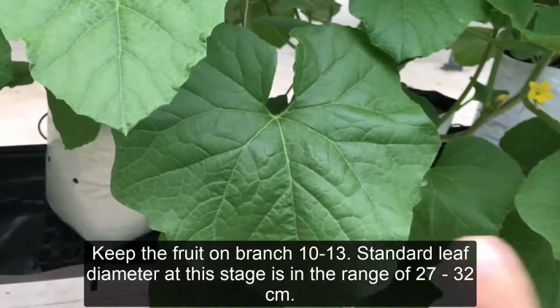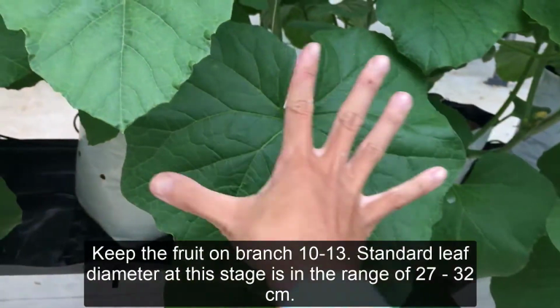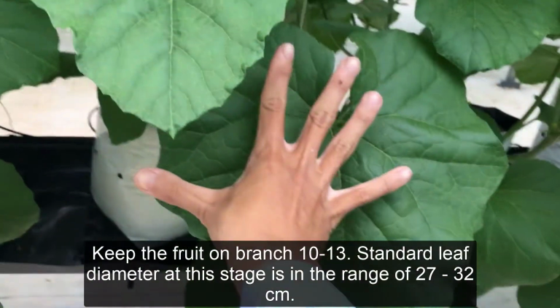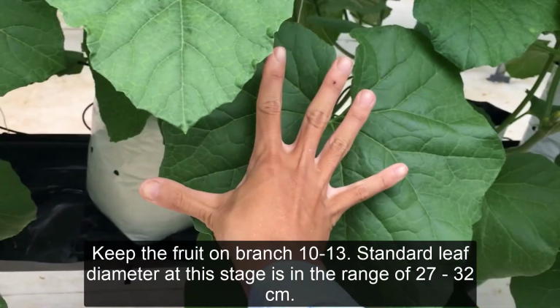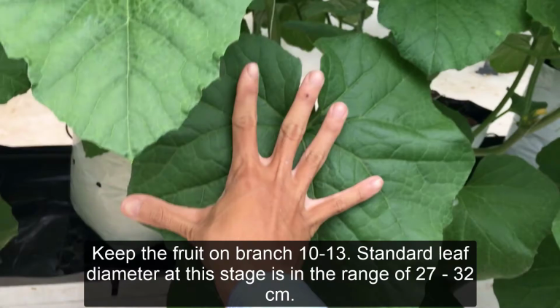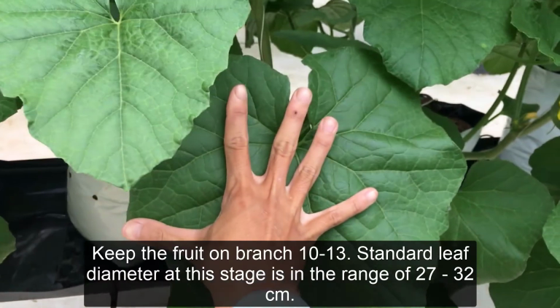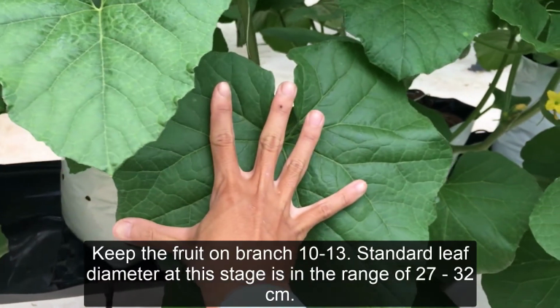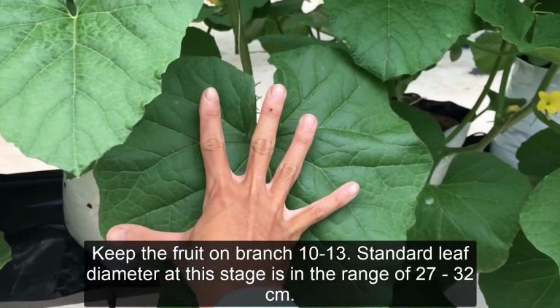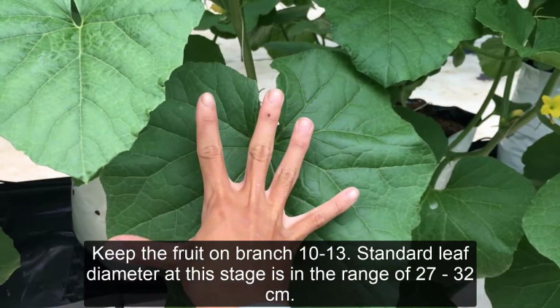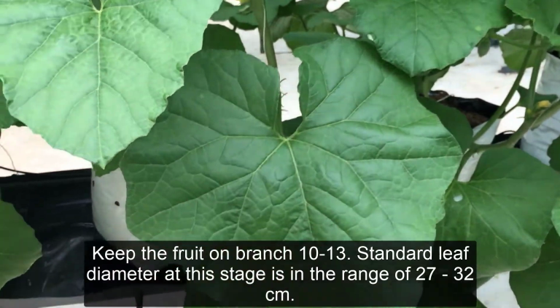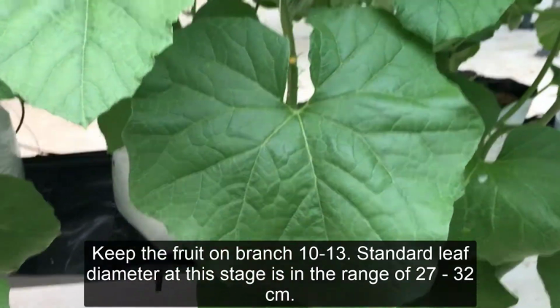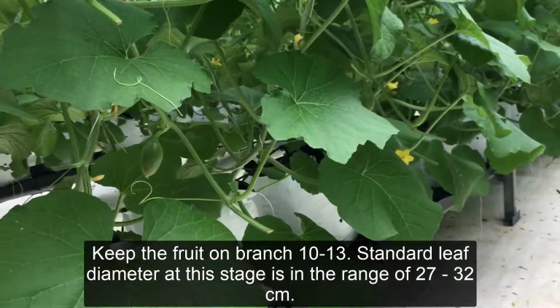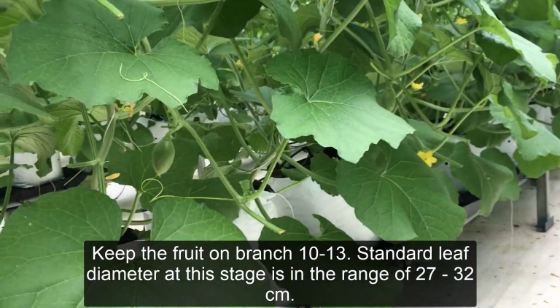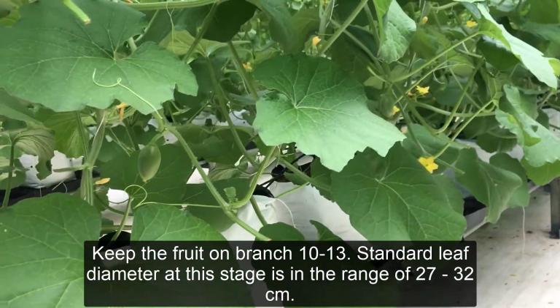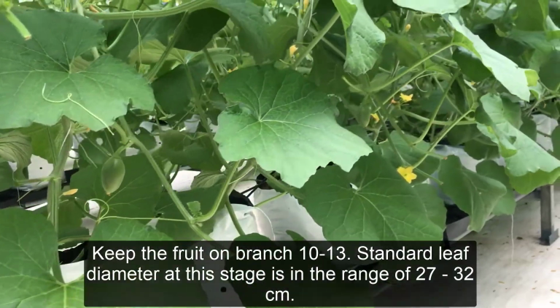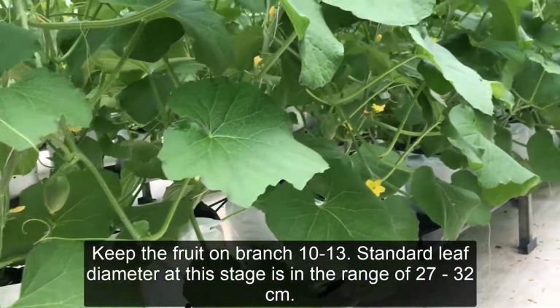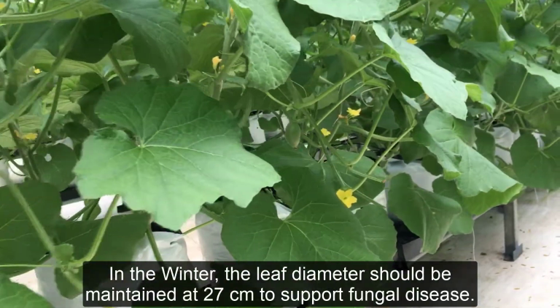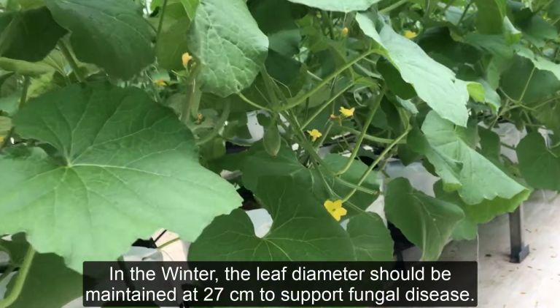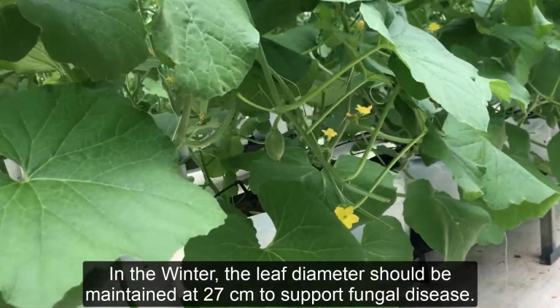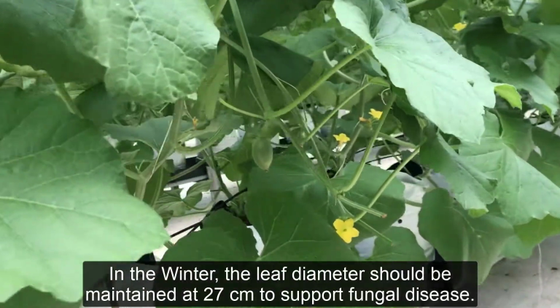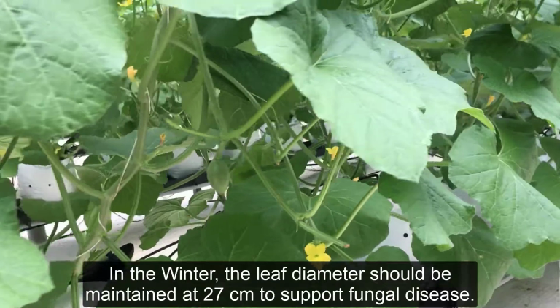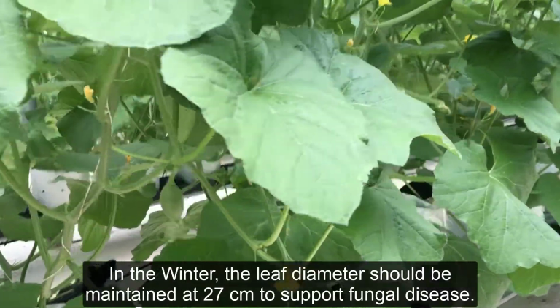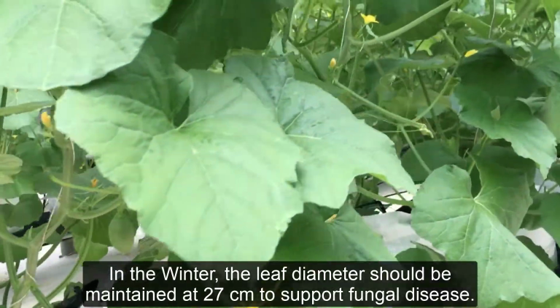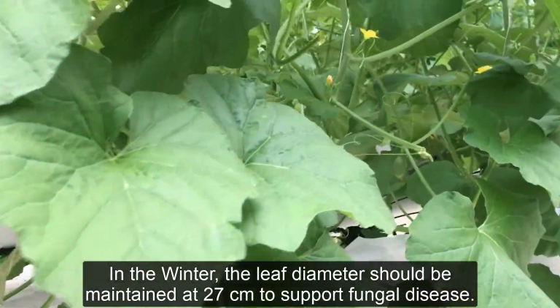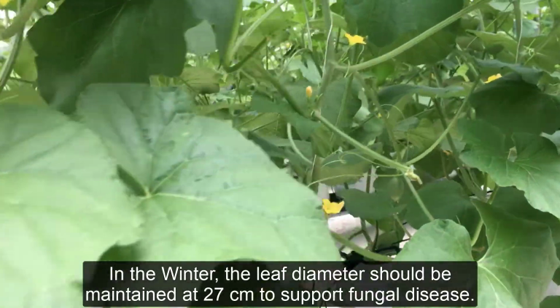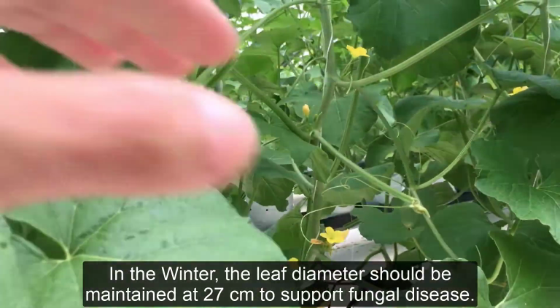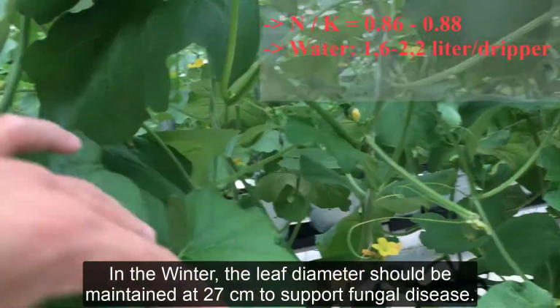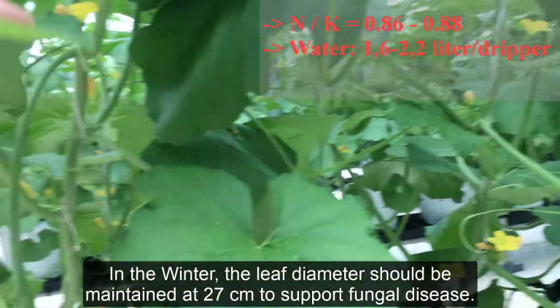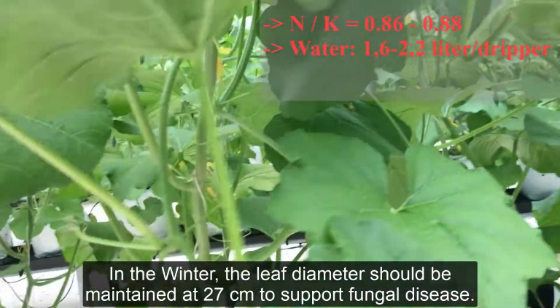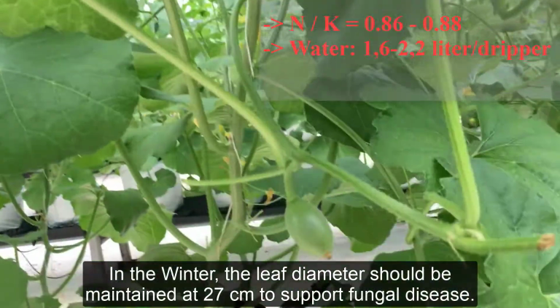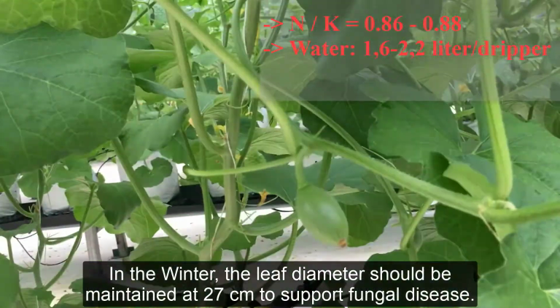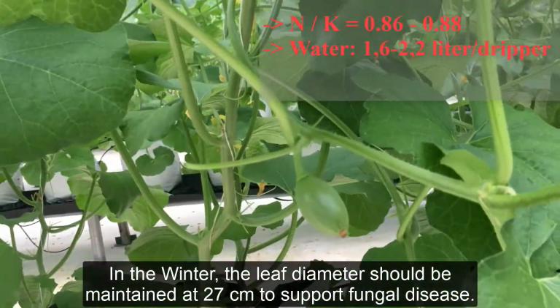Standard leaf diameter at this stage is in the range of 27 to 32 cm. In the winter, the leaf diameter should be maintained at 27 cm to support against fungal disease.